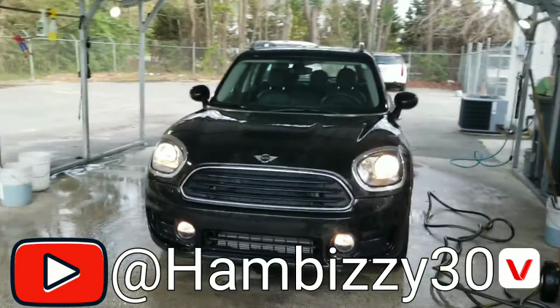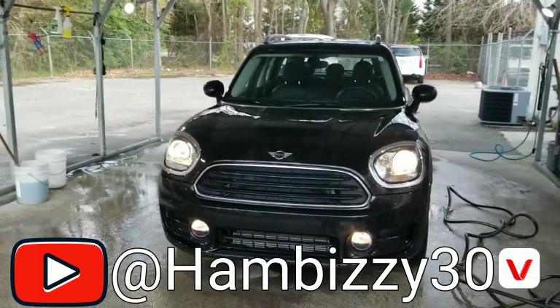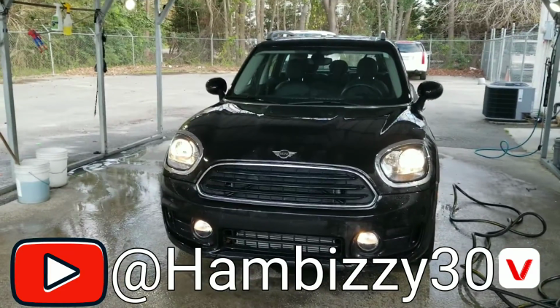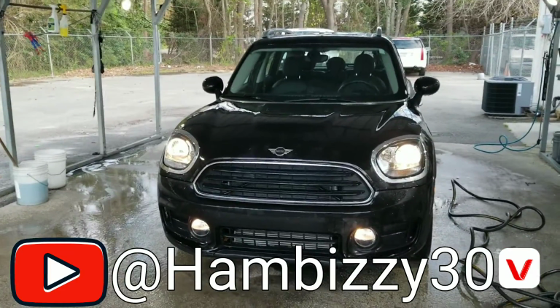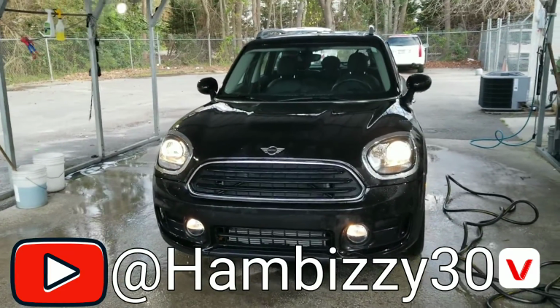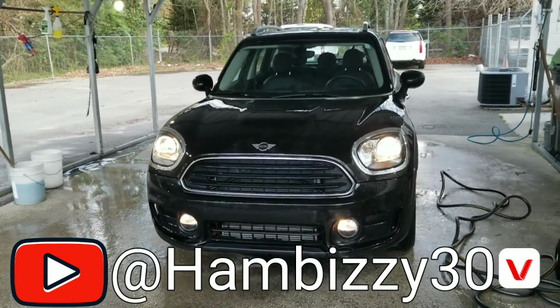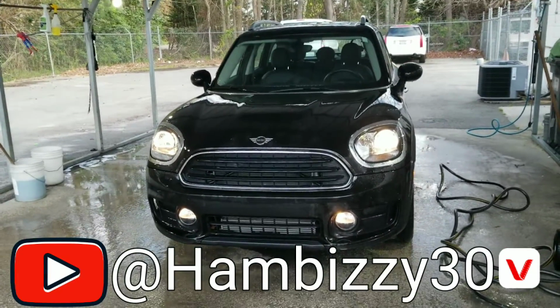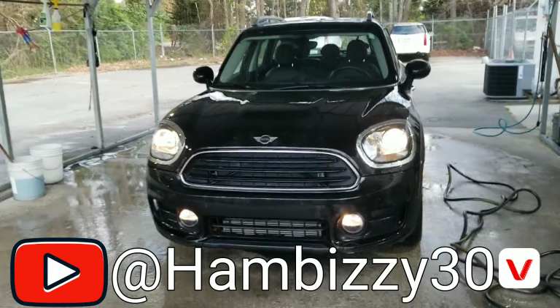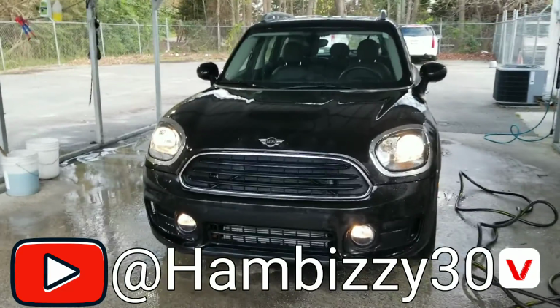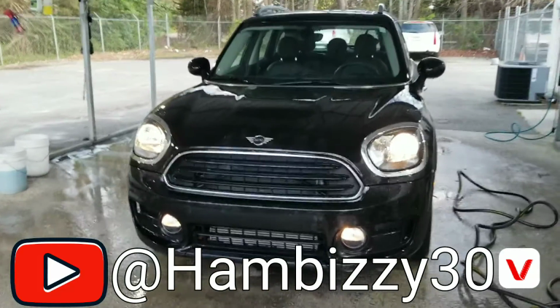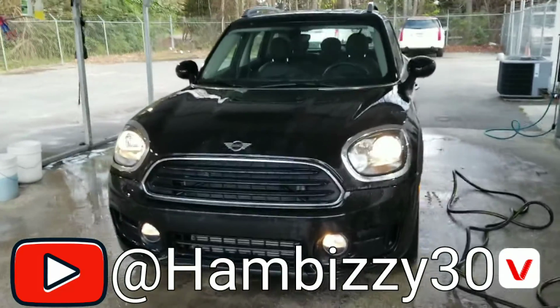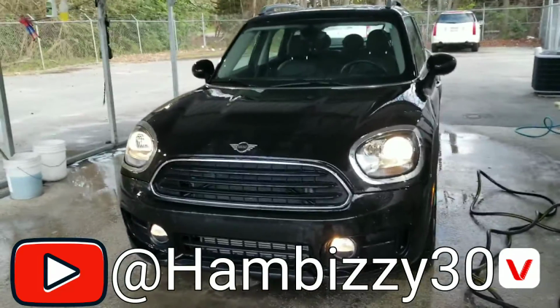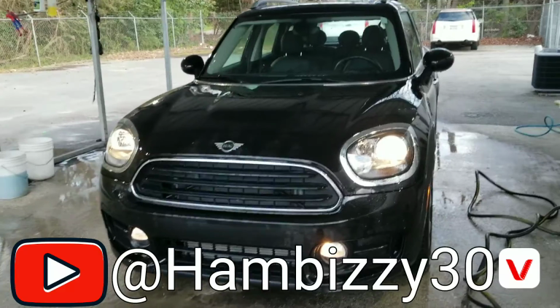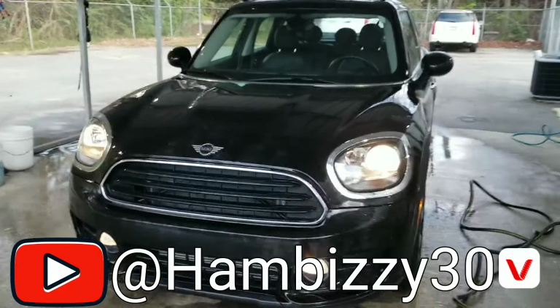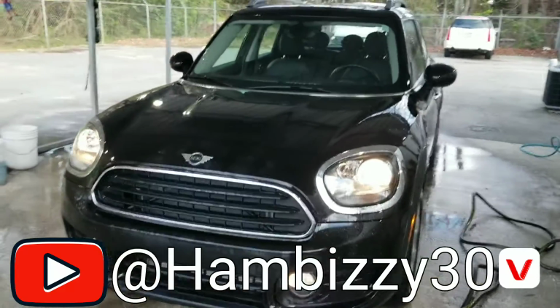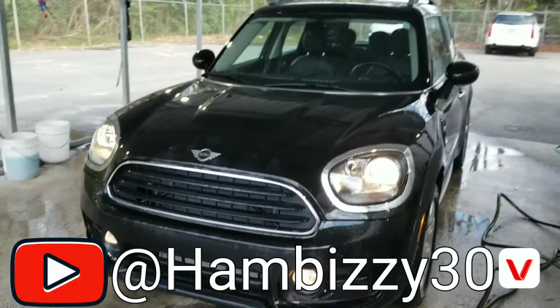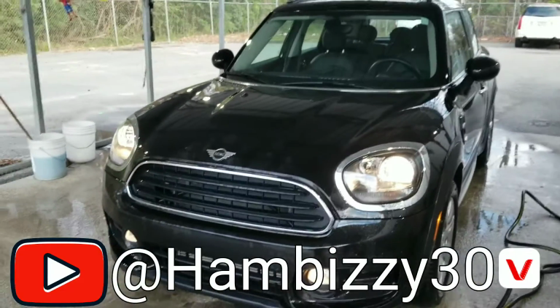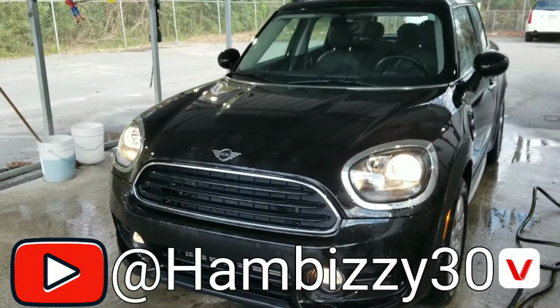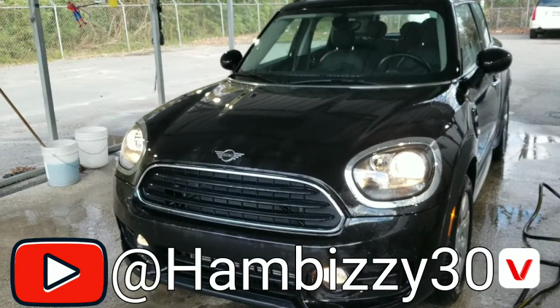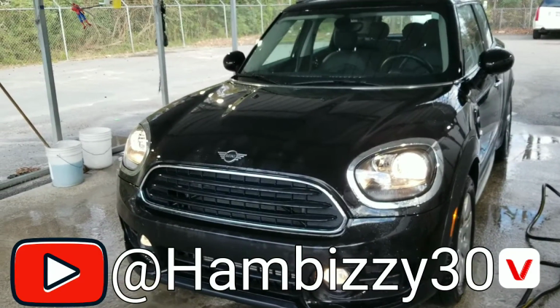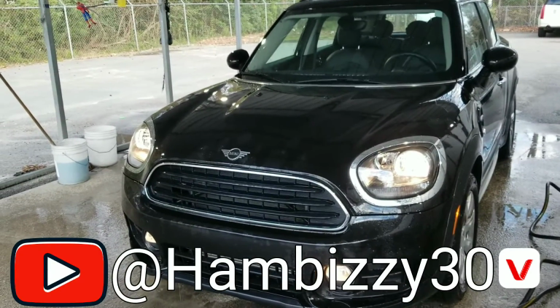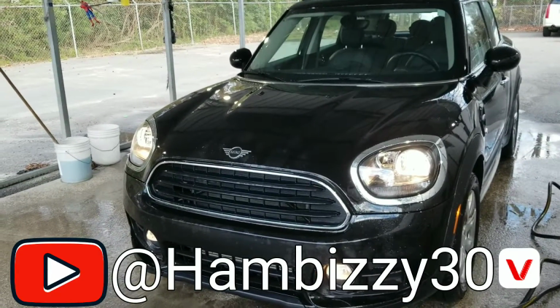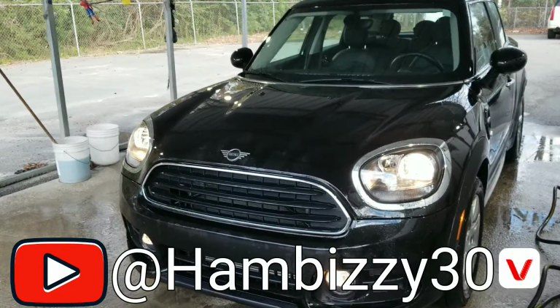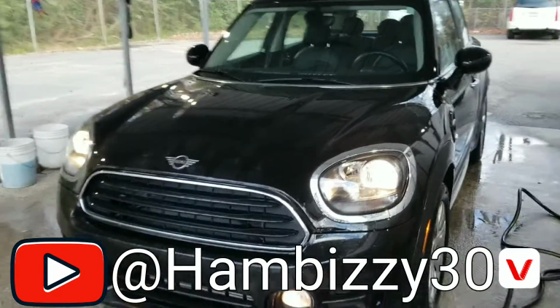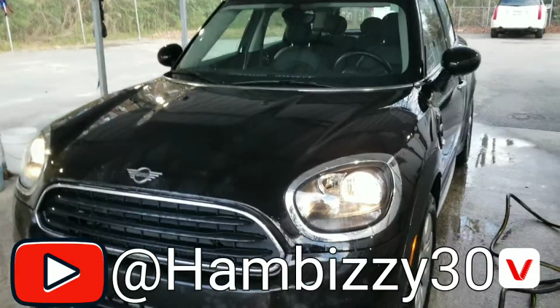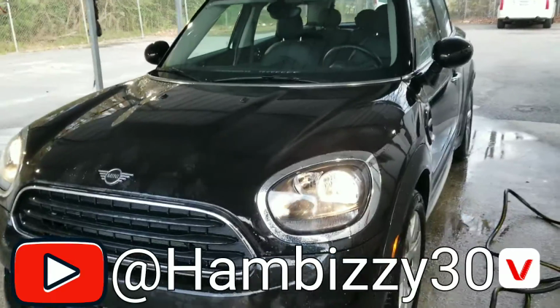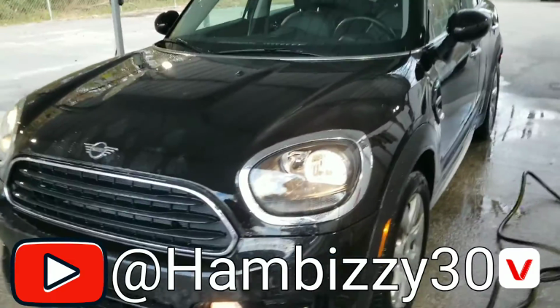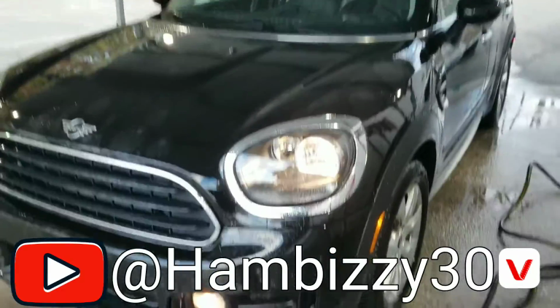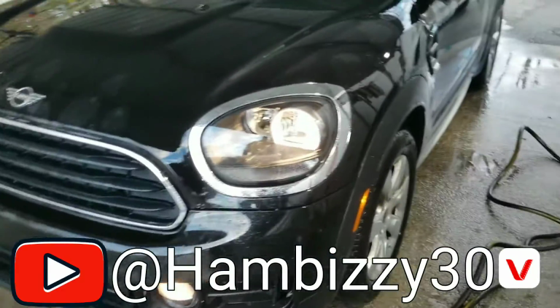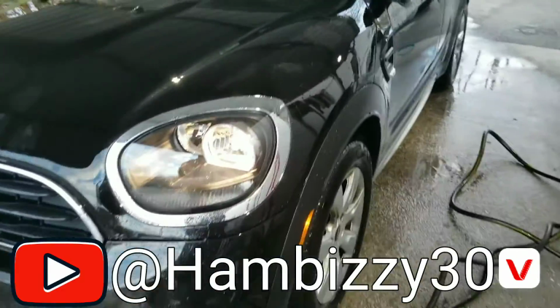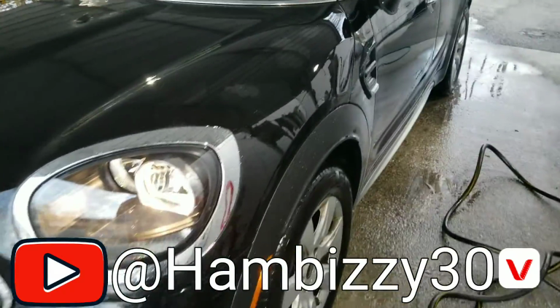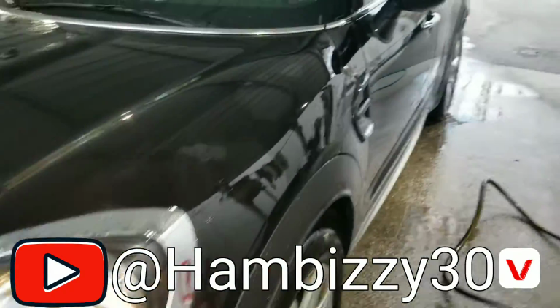What's up YouTube? This is your boy HamBusy30 coming in again with another review on the 2019 Mini Cooper Countryman Edition.